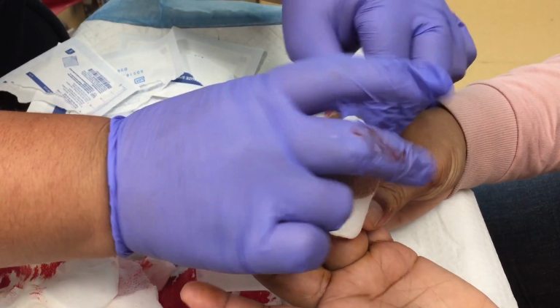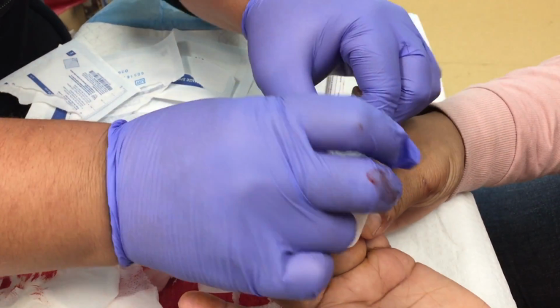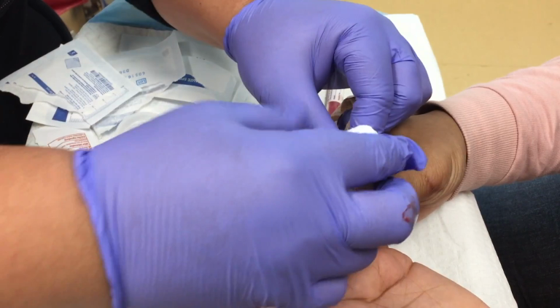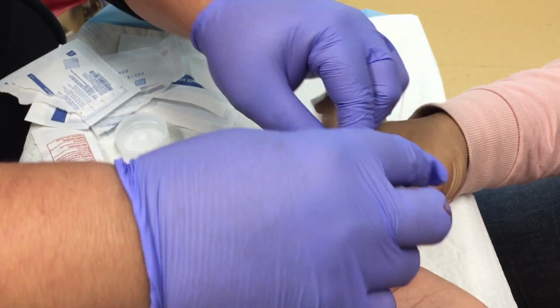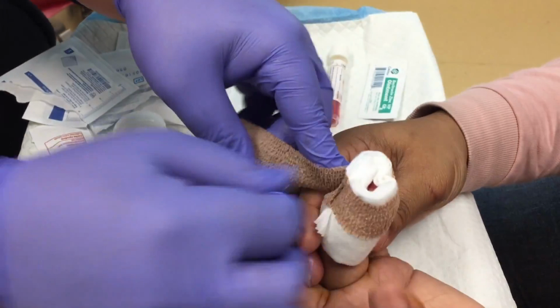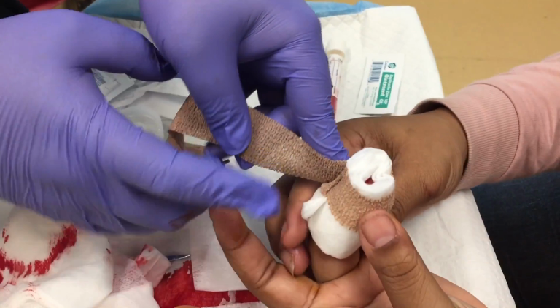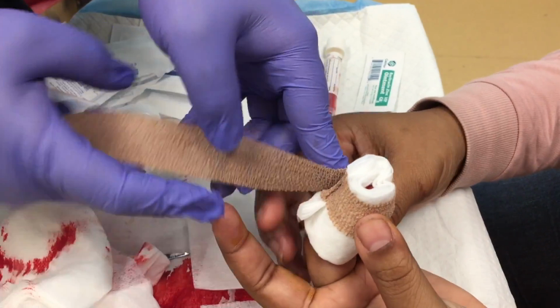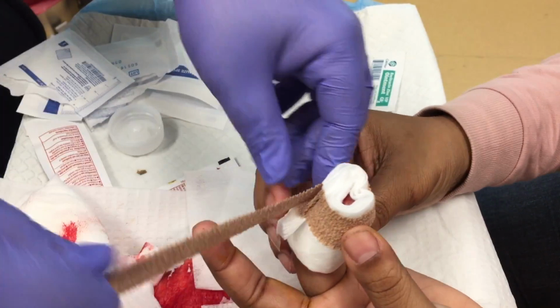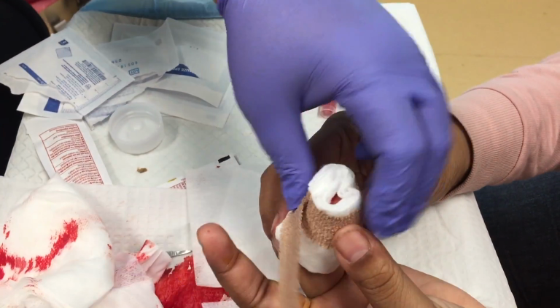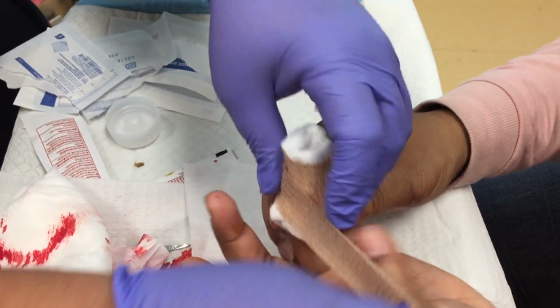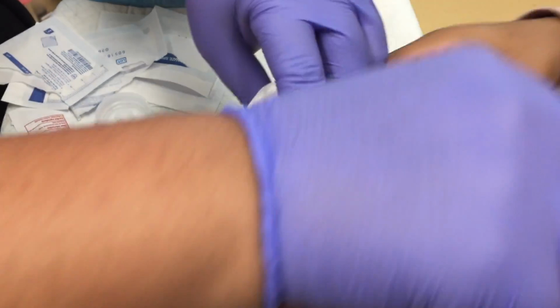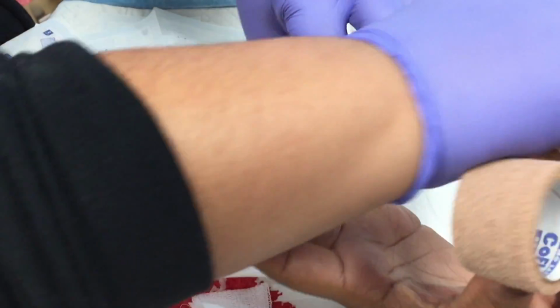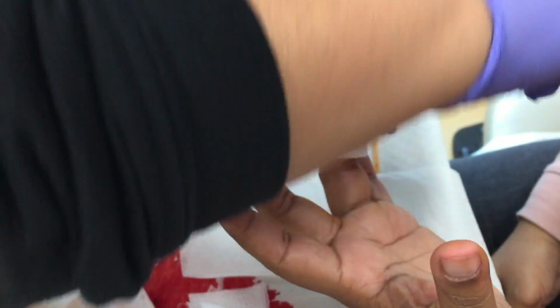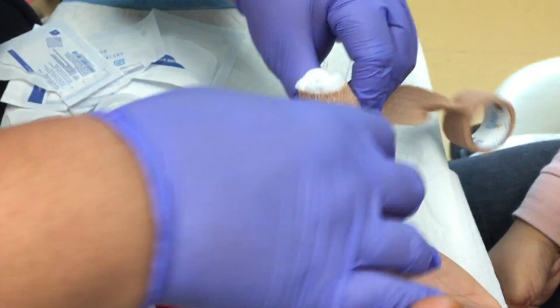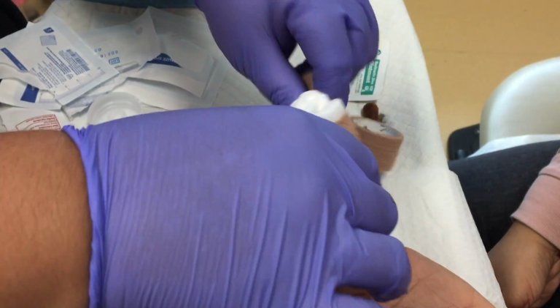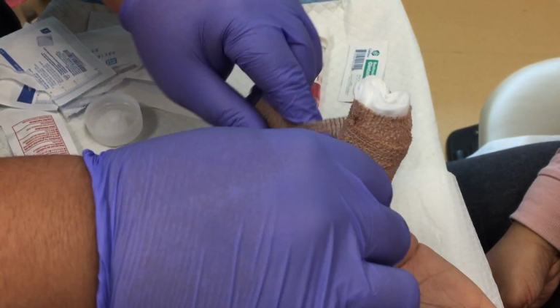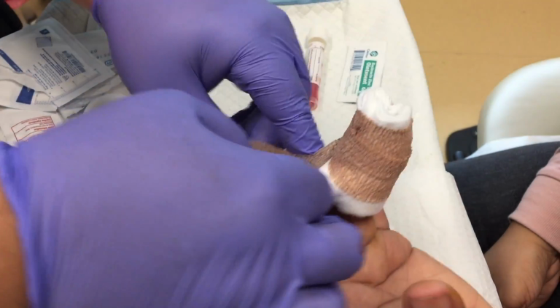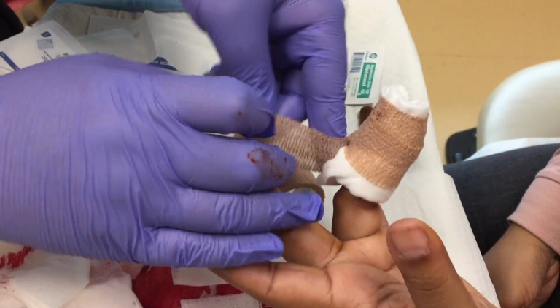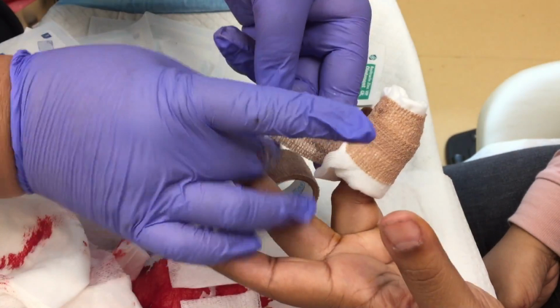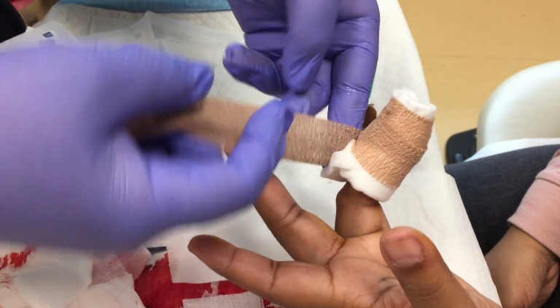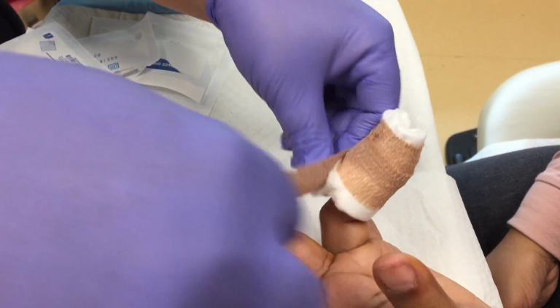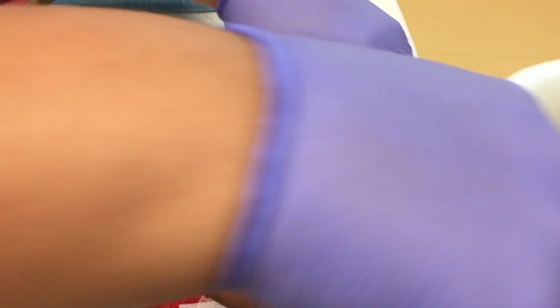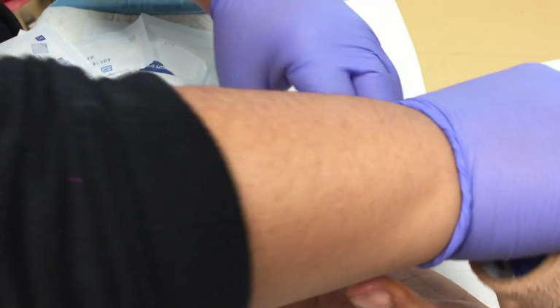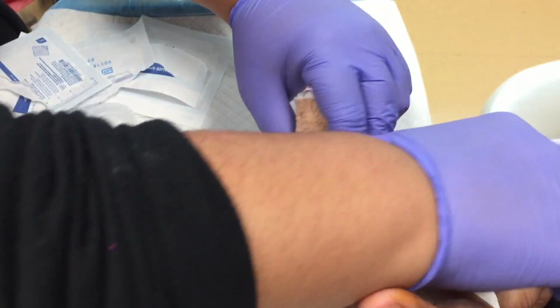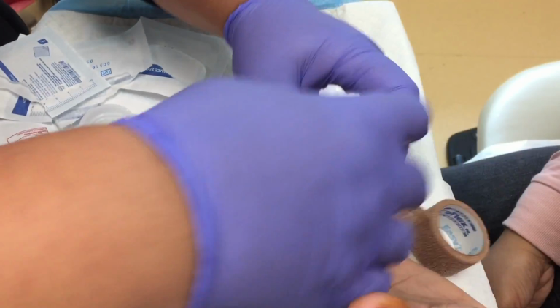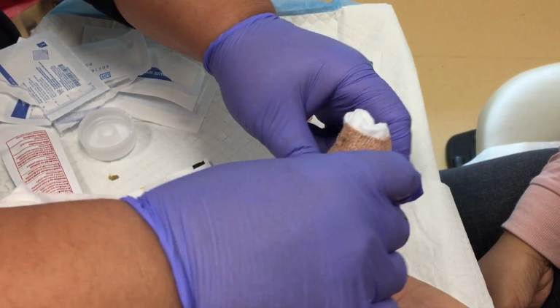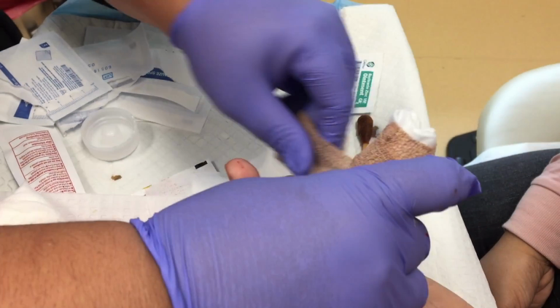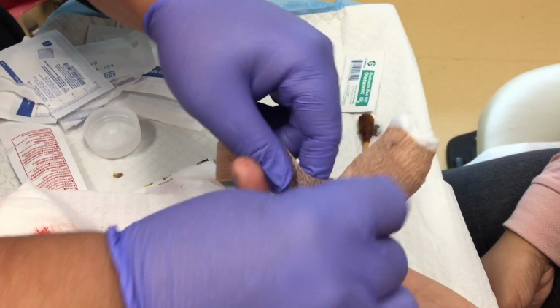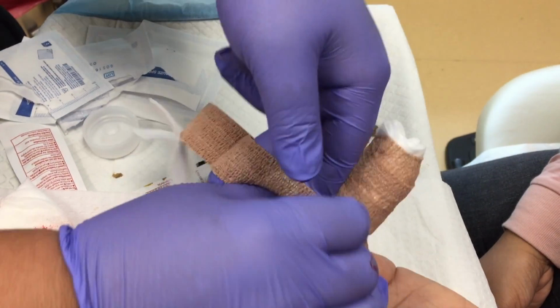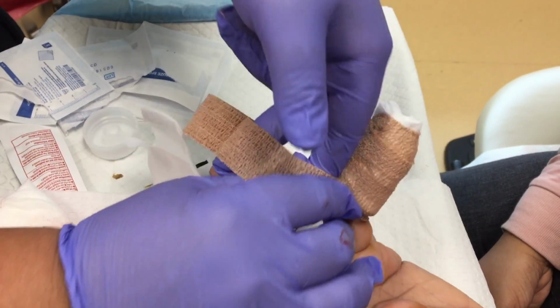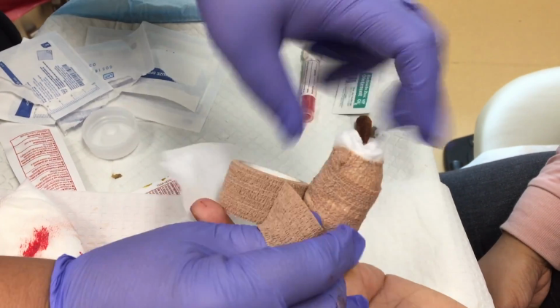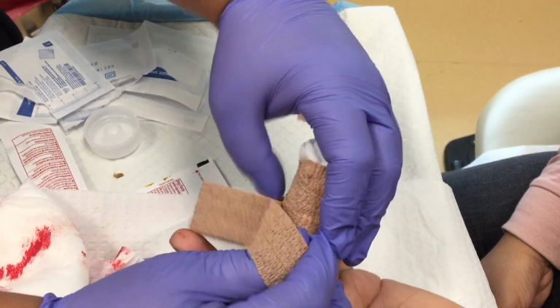You'll want to schedule a recheck in about two to three days for the wound to be looked at again. At that time the wound may require further irrigation, and it will be a good moment to follow up on the wound cultures to determine if the patient needs further treatment with antibiotics and to generally assess if the felon is completely draining.